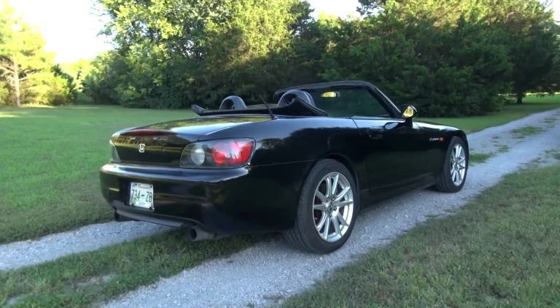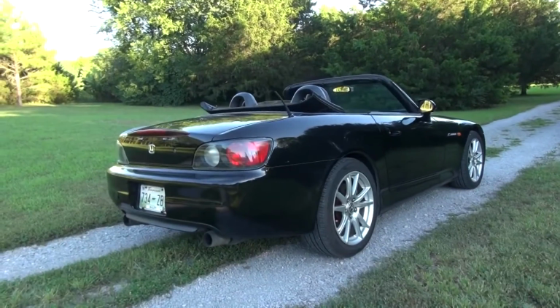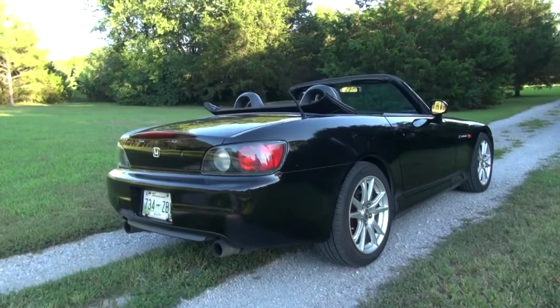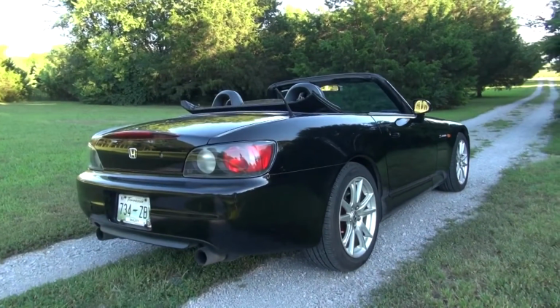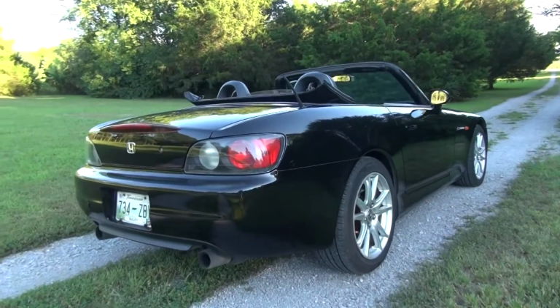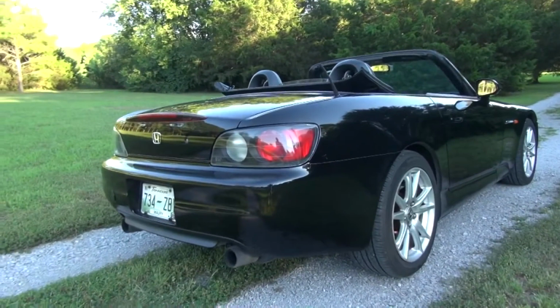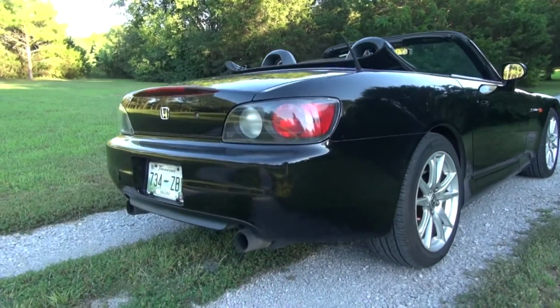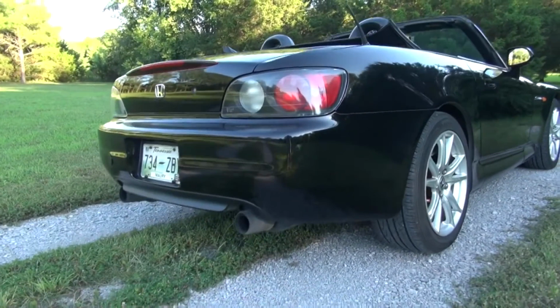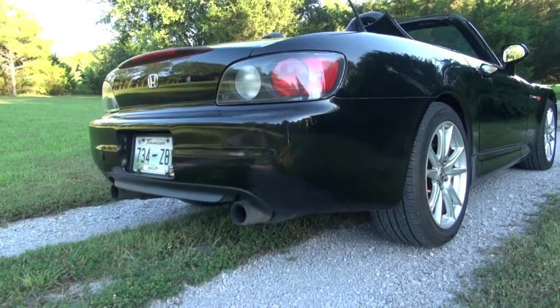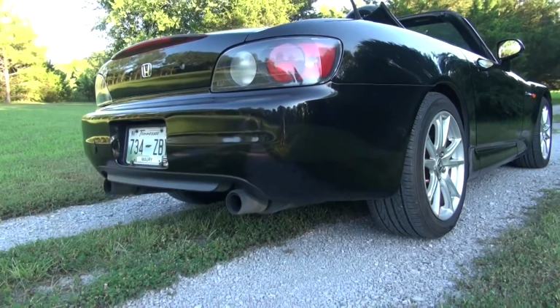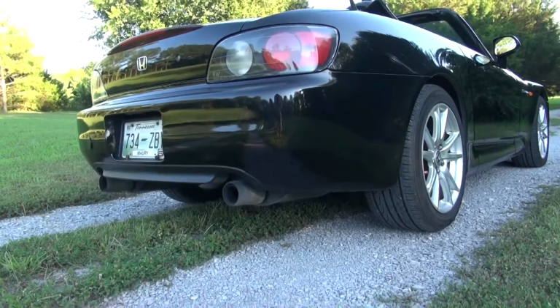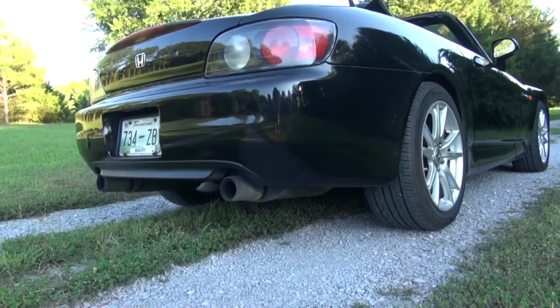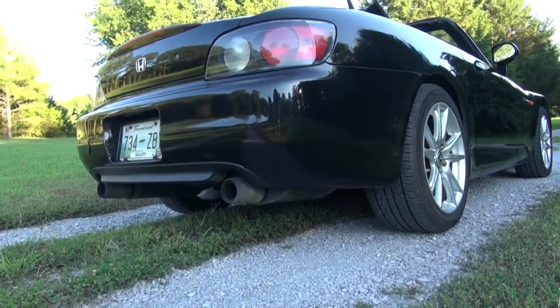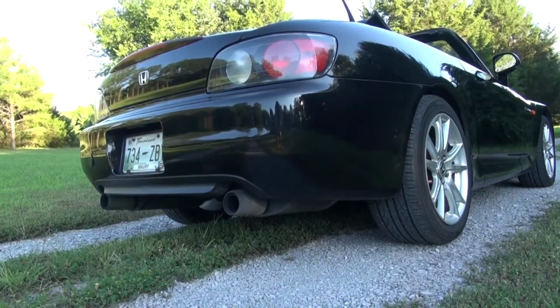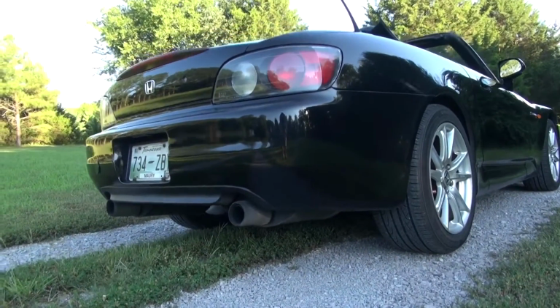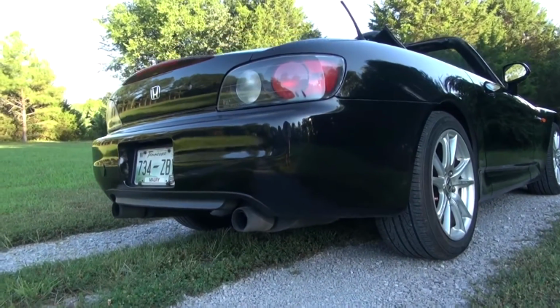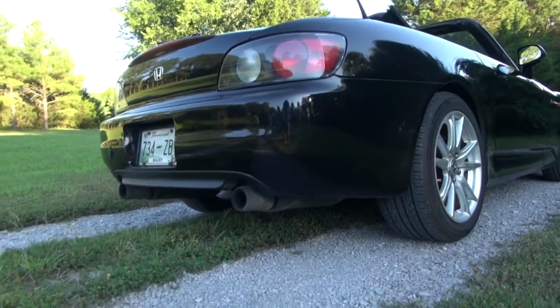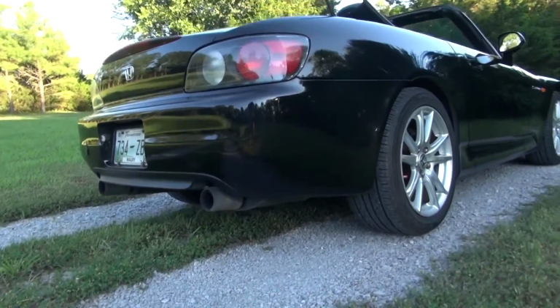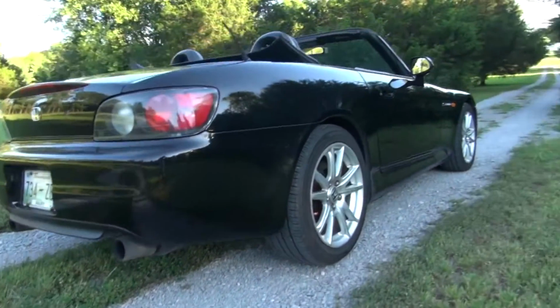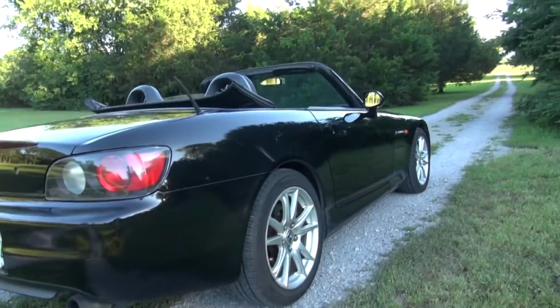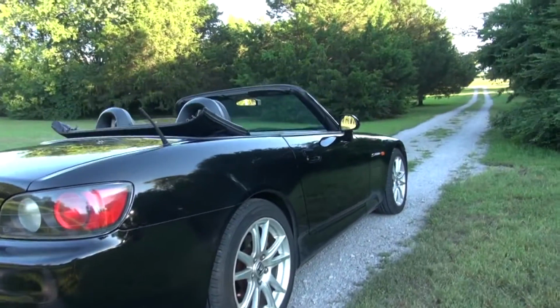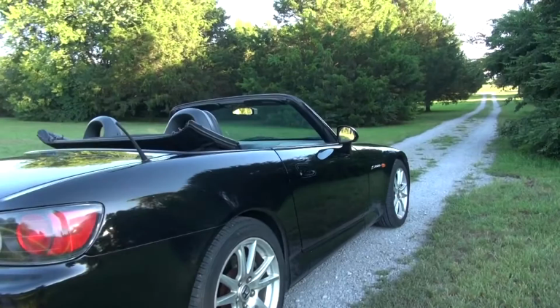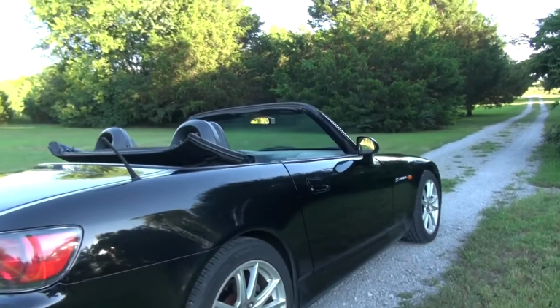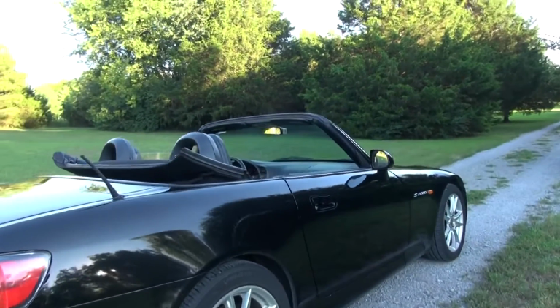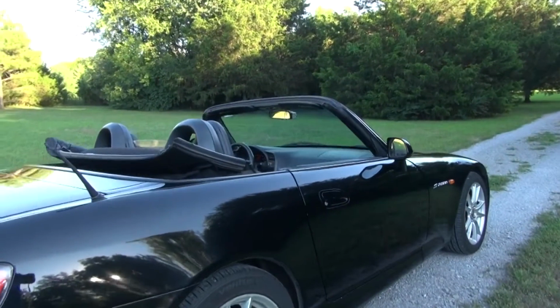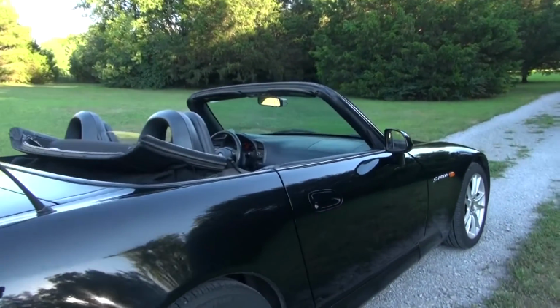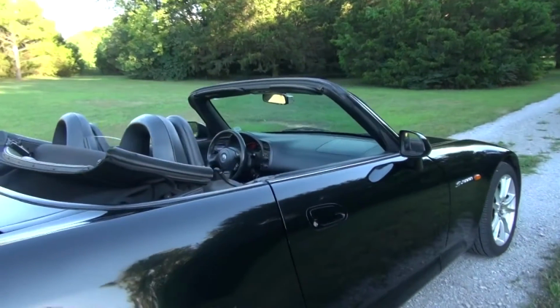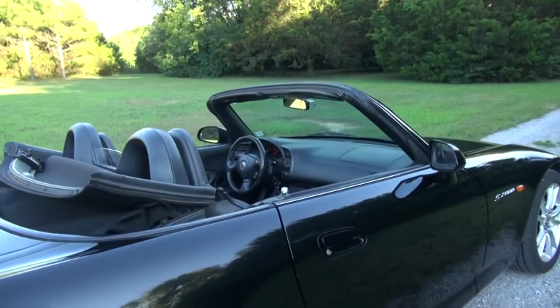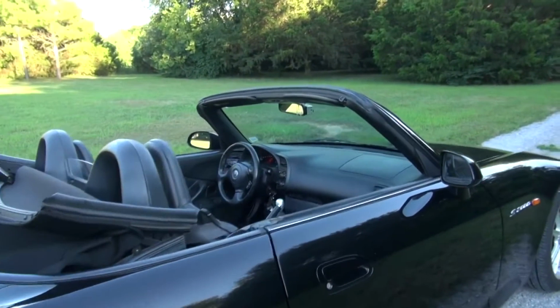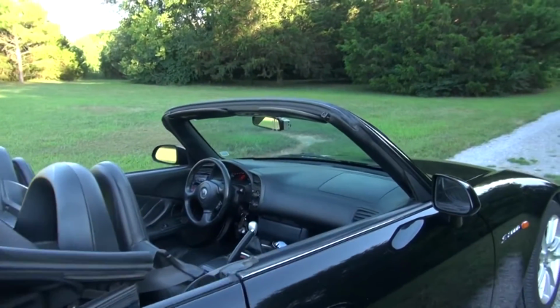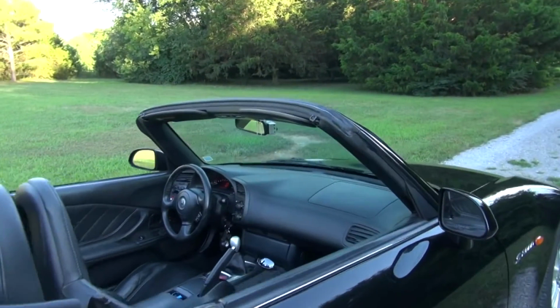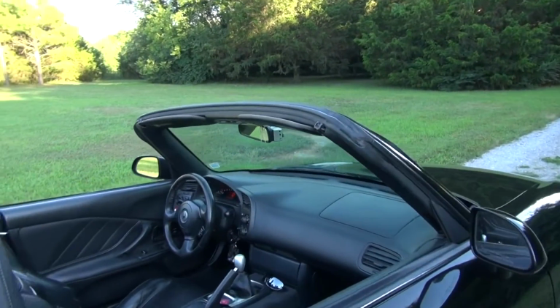I've got a 2001 Honda S2000 that, except for the AP2 rims, is just bone stock. Stock exhaust doesn't get very loud, but it still sounds good when you get up in the 6,000 to 9,000 RPM range.